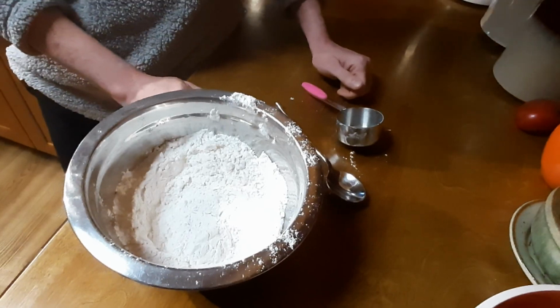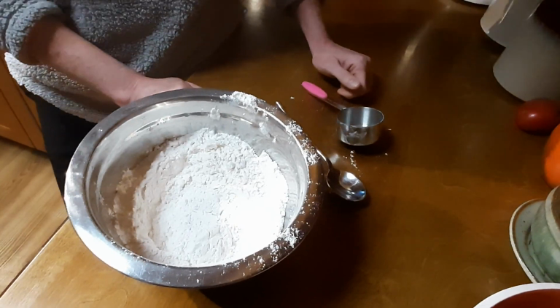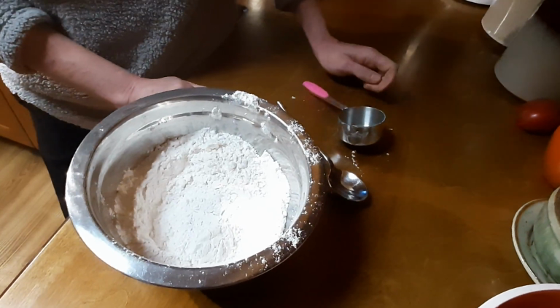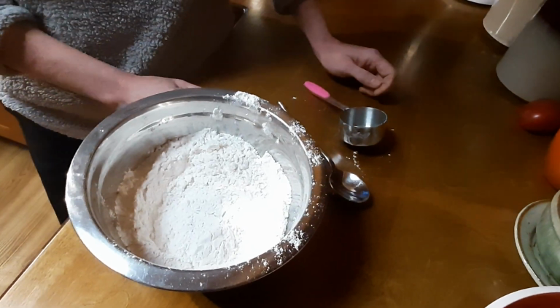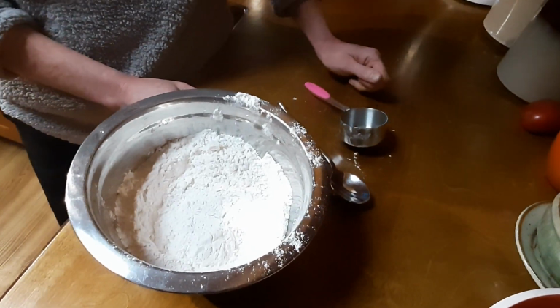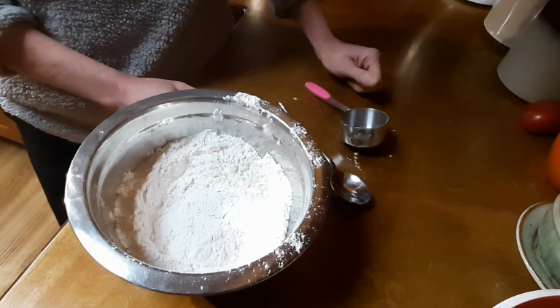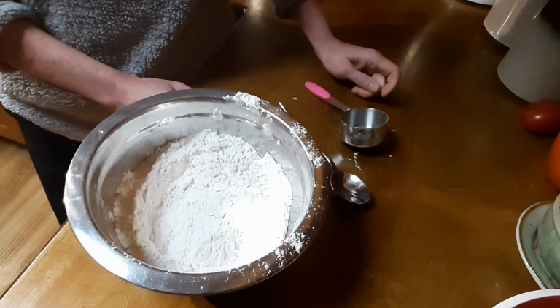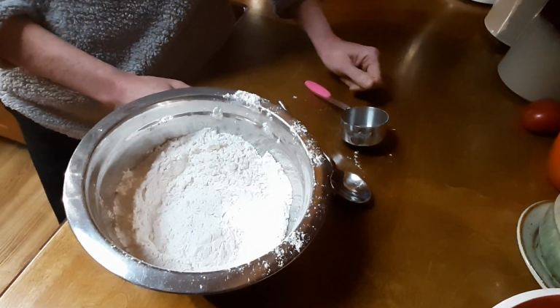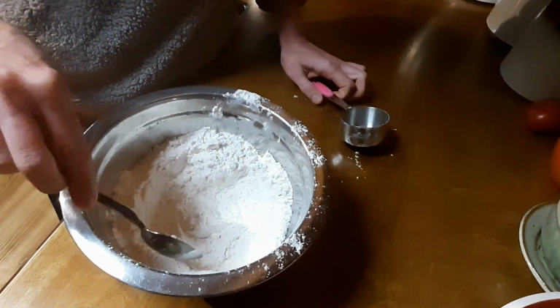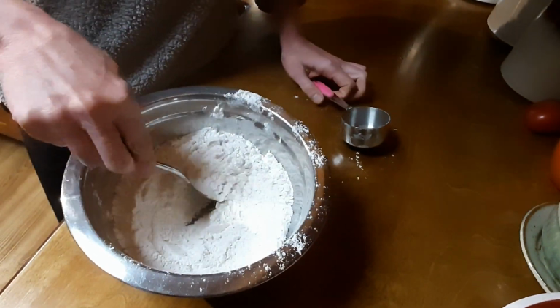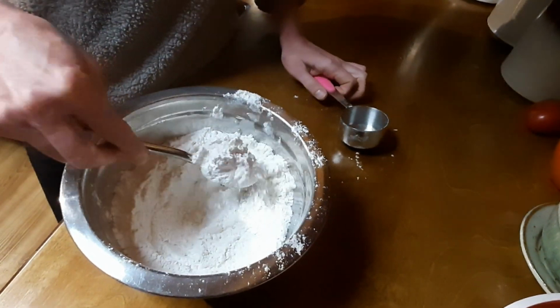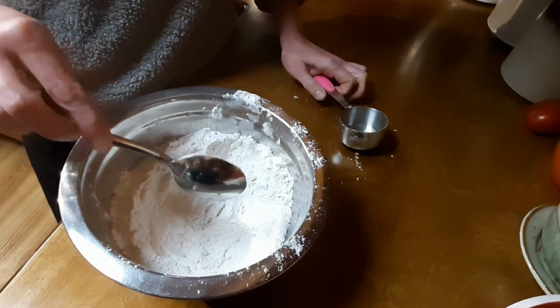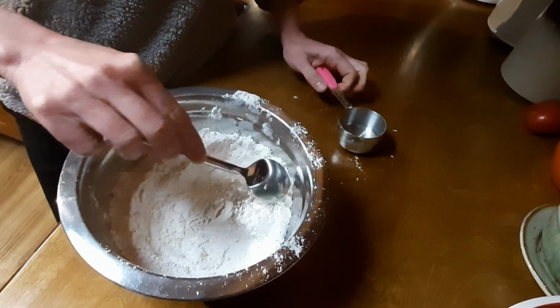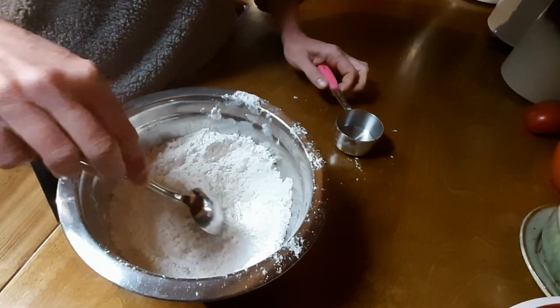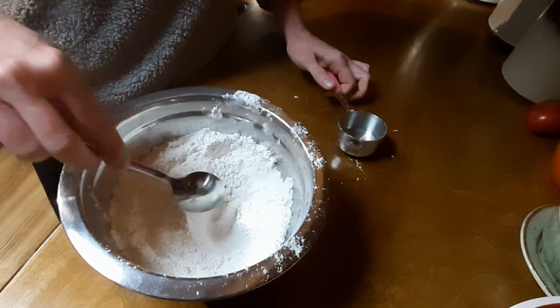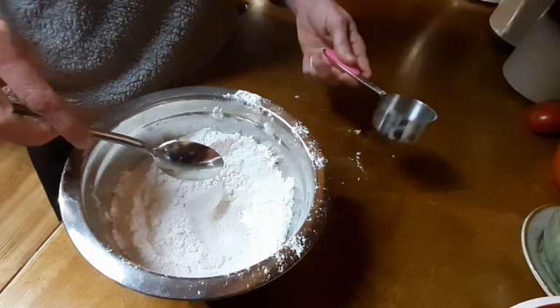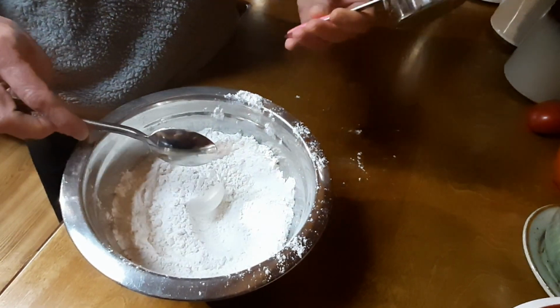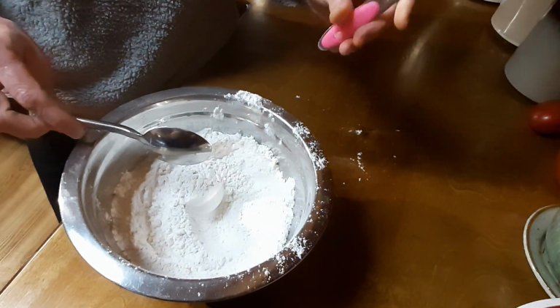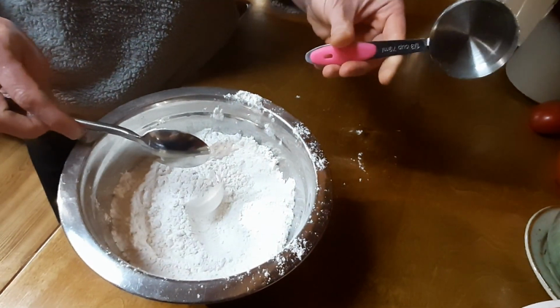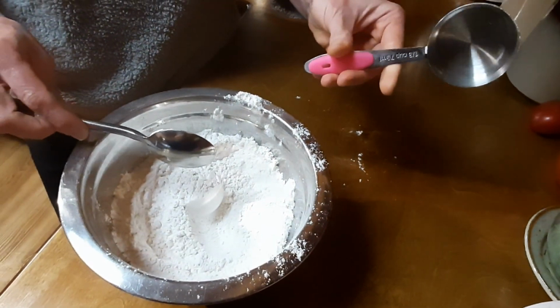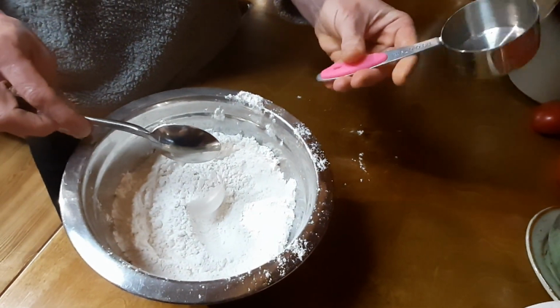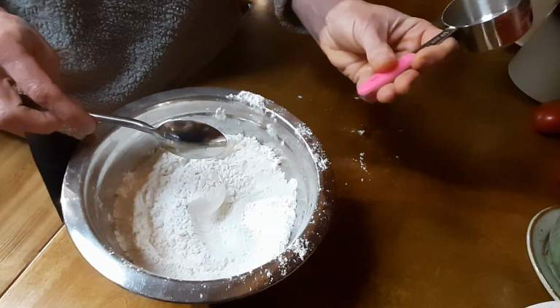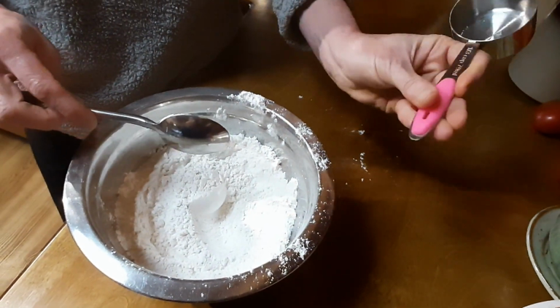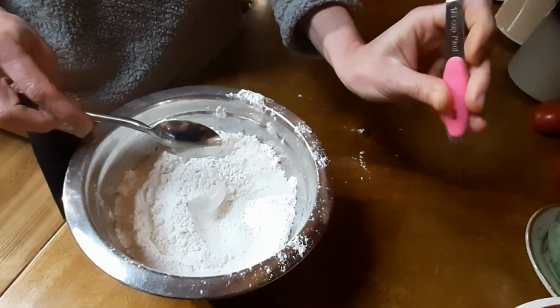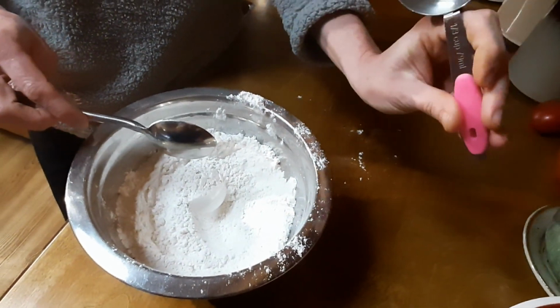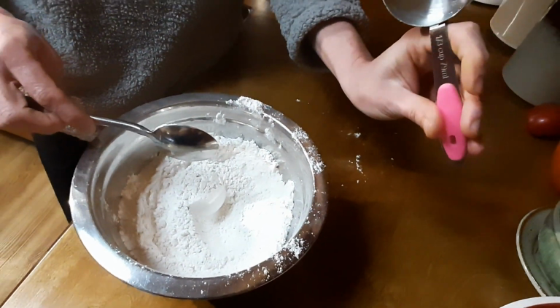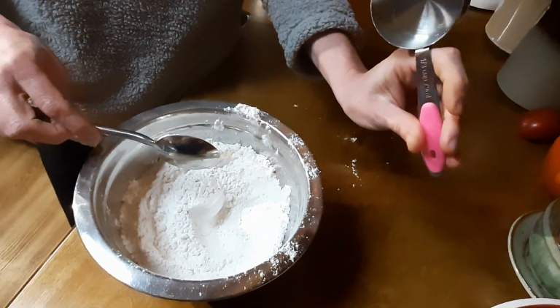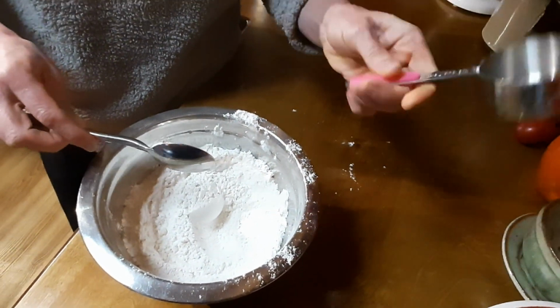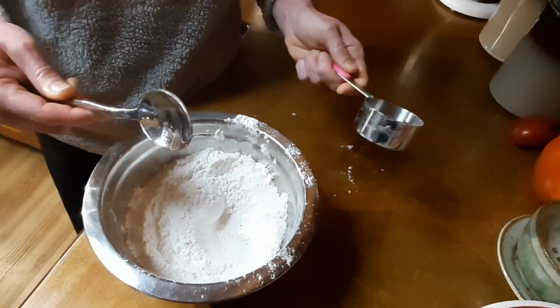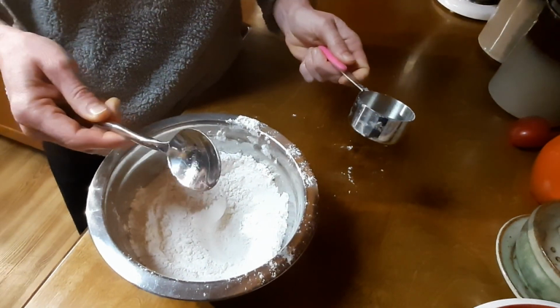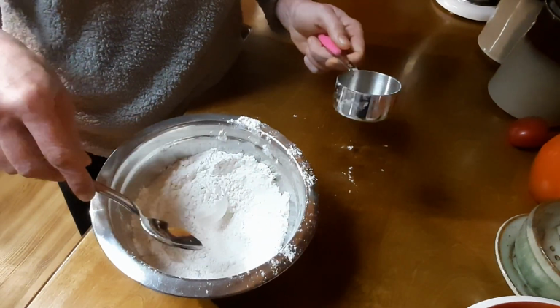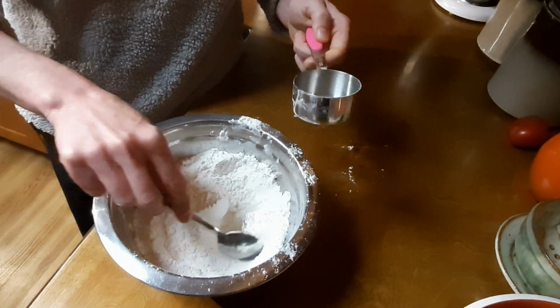Today I'm going to show you how to properly measure flour. What you want to do is make sure you have the proper measuring utensil, which is a 1/3 cup. I have my spoon.